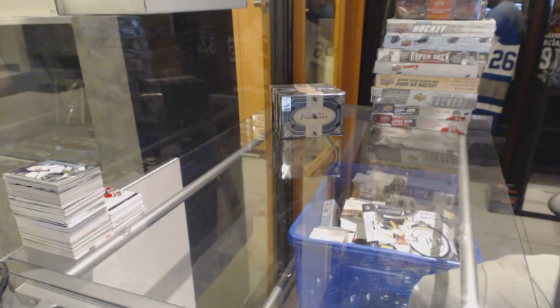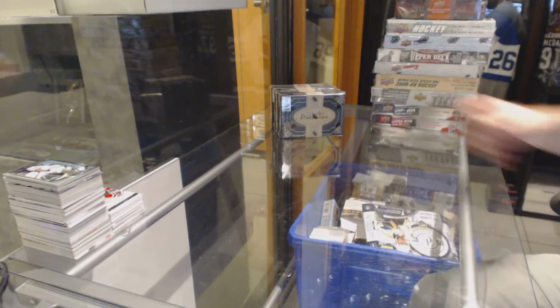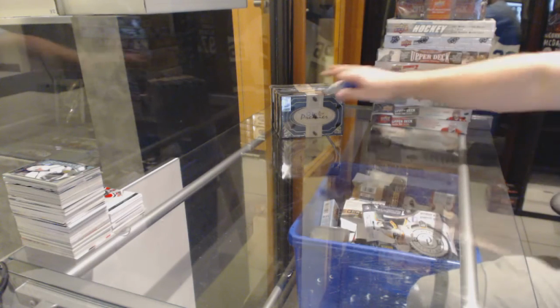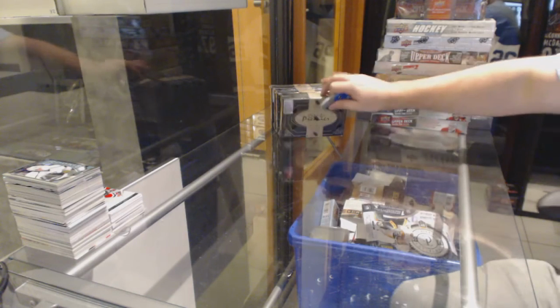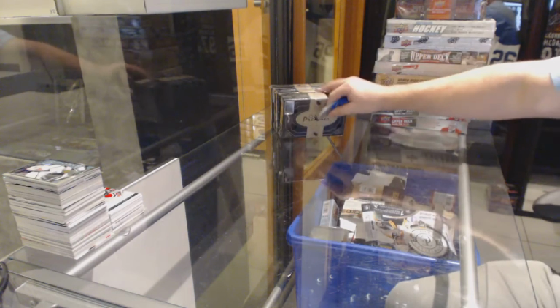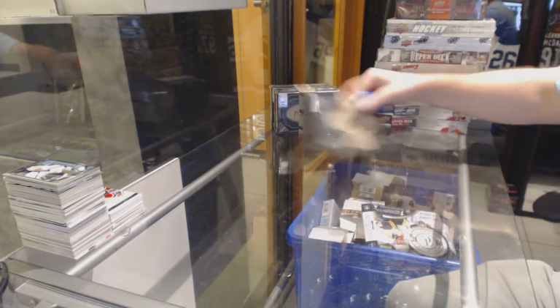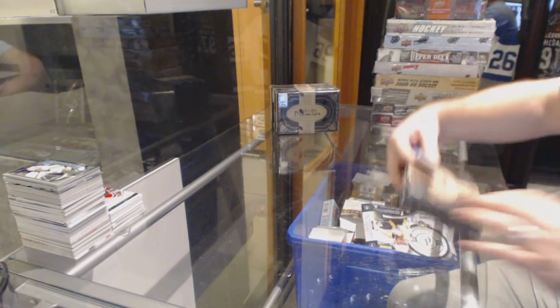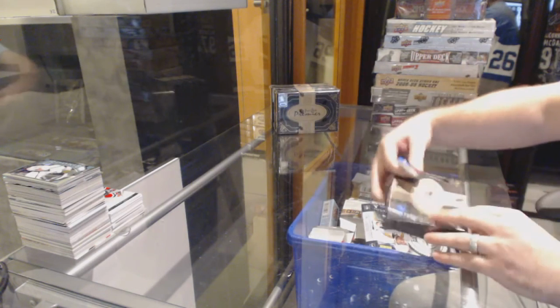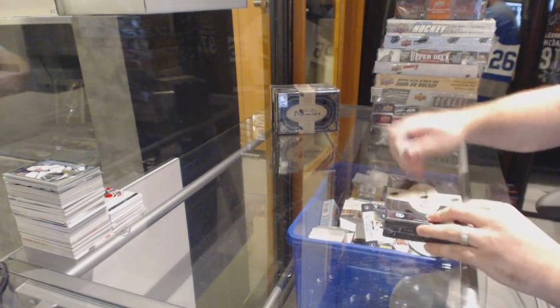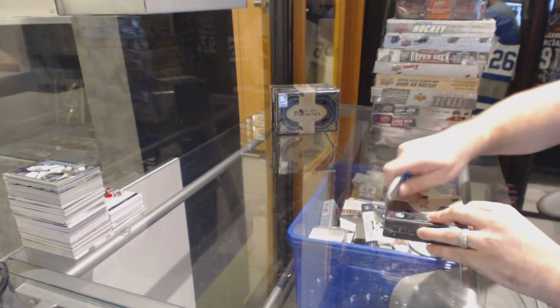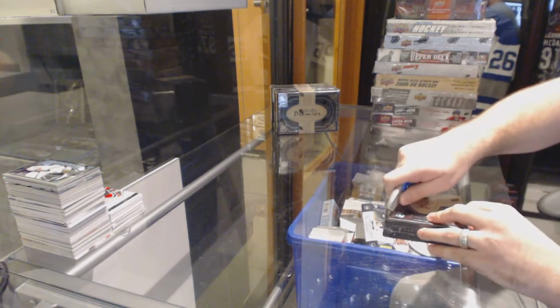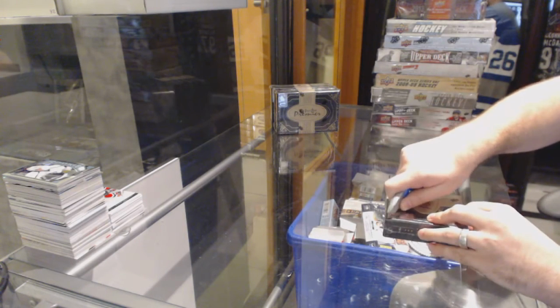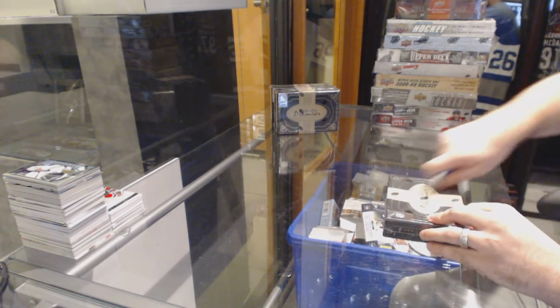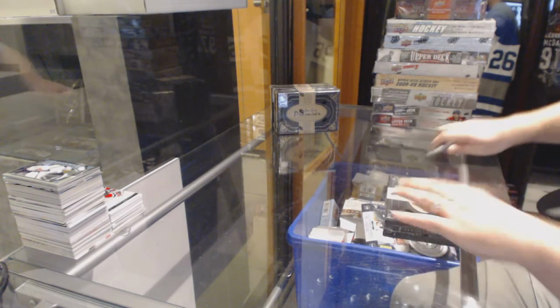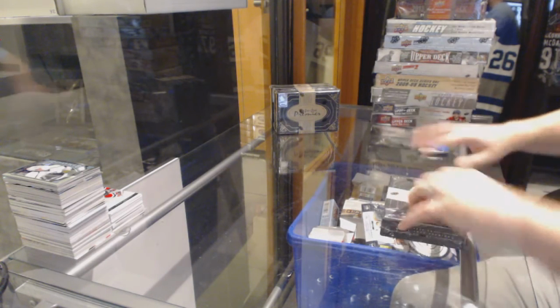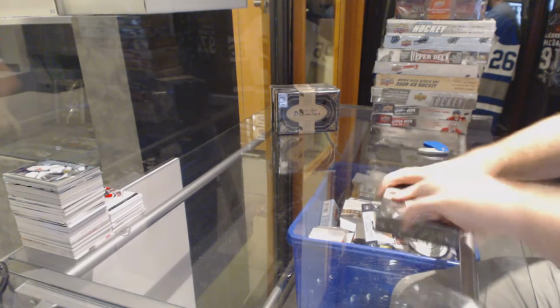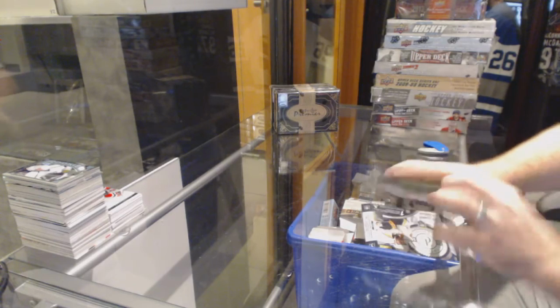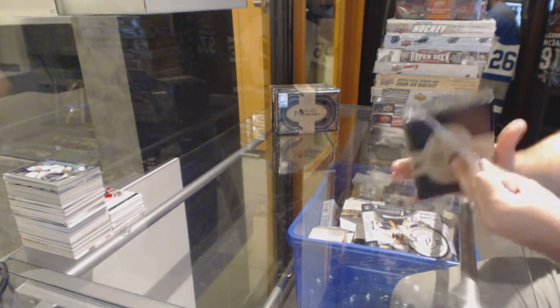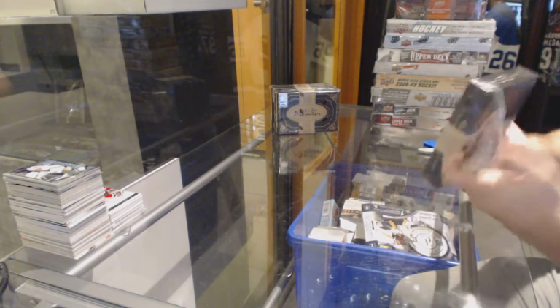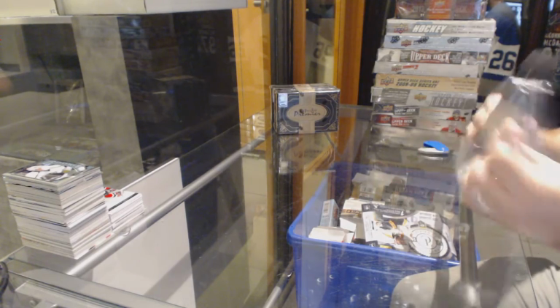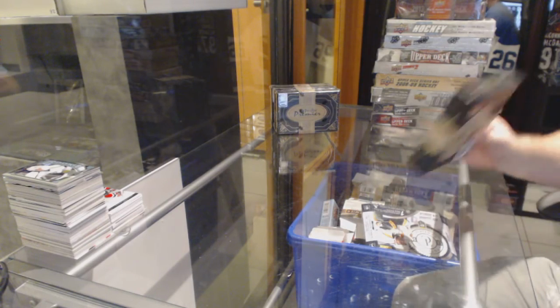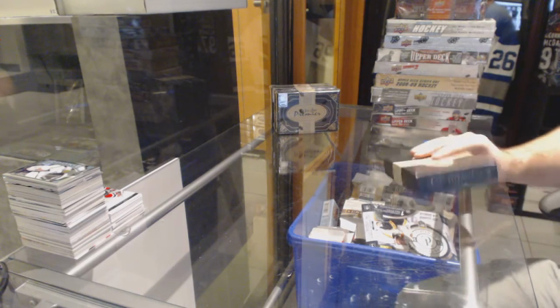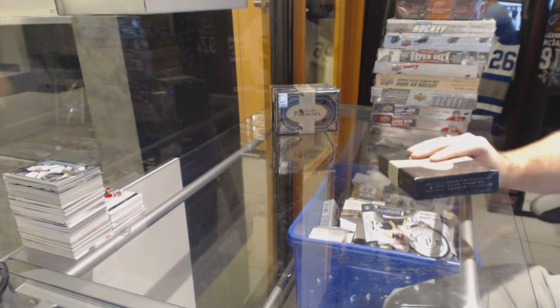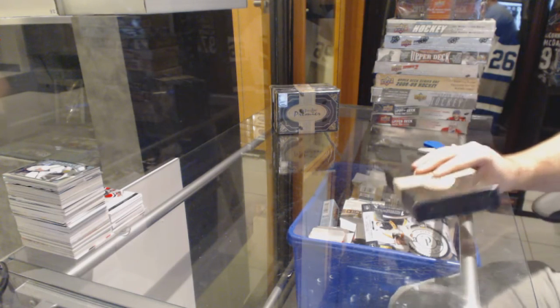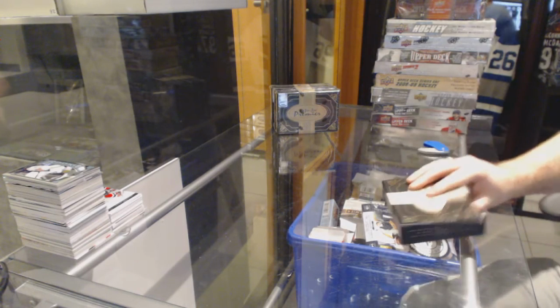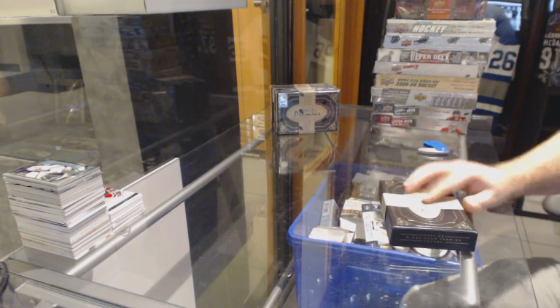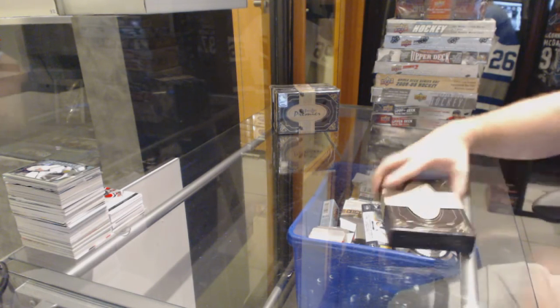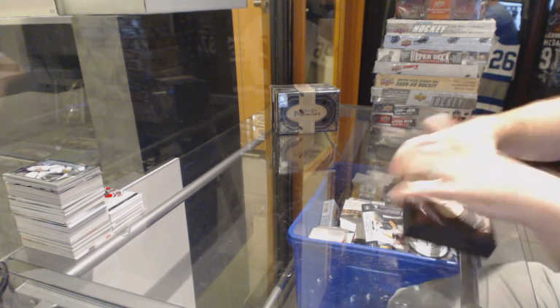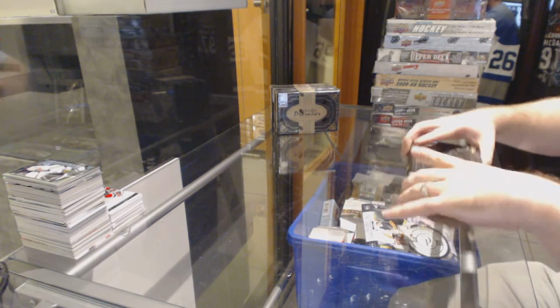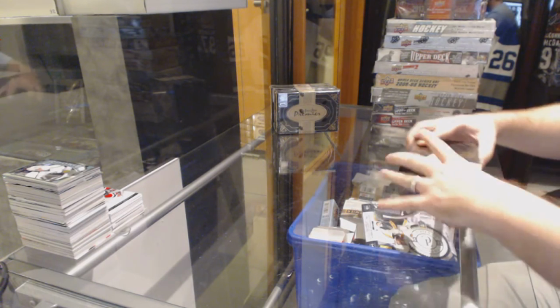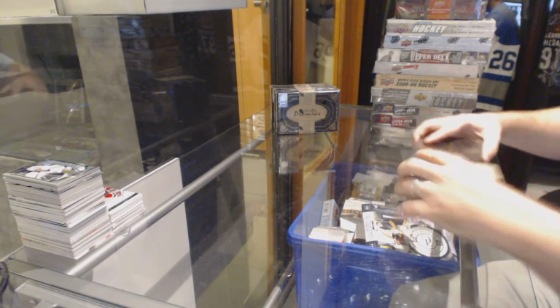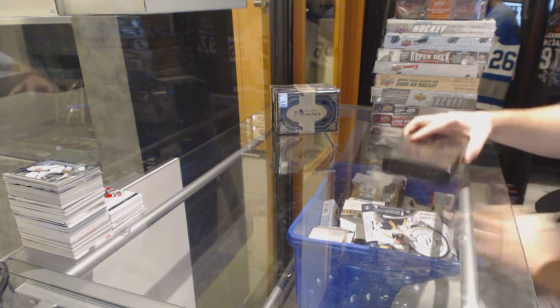Here we go, starting off C&C break number 6087. We have the 78OPTMIR 4 box double-up. This is box number 11 for anyone who is wondering.